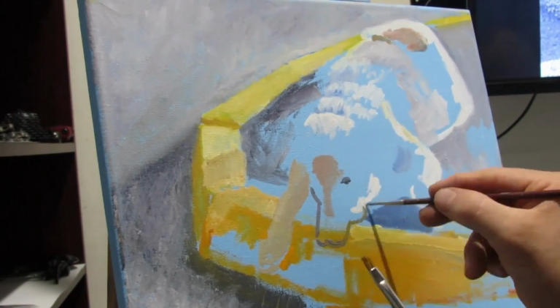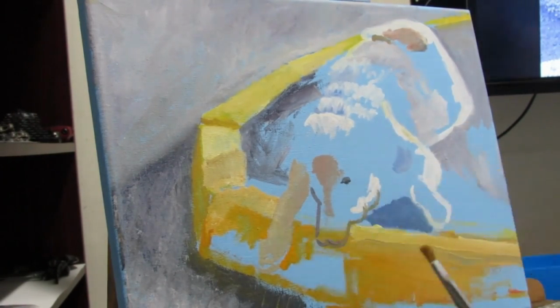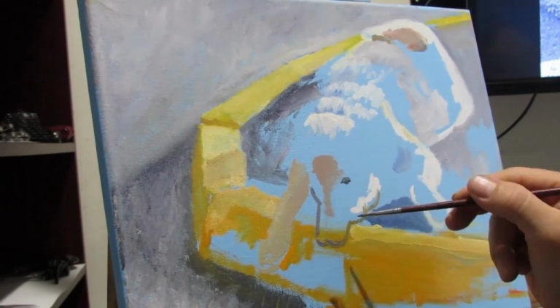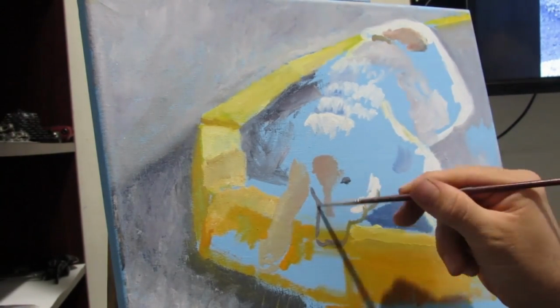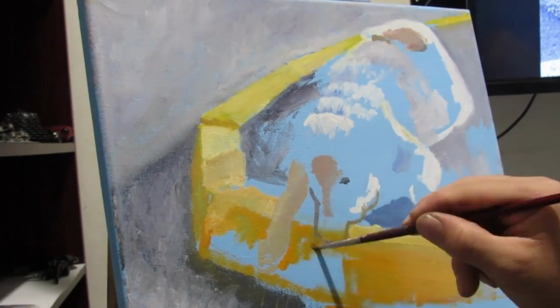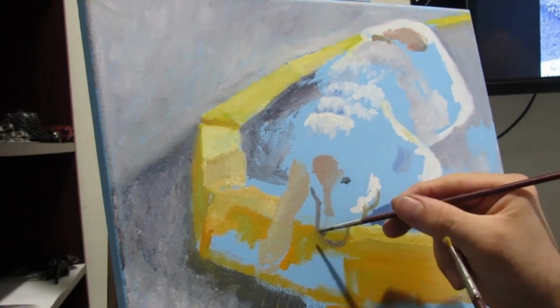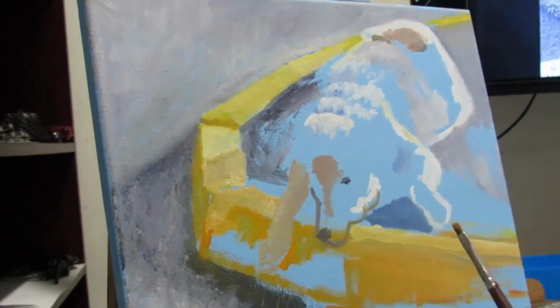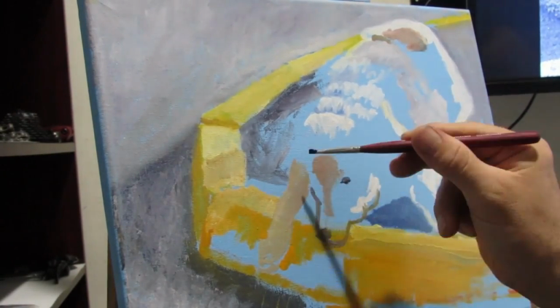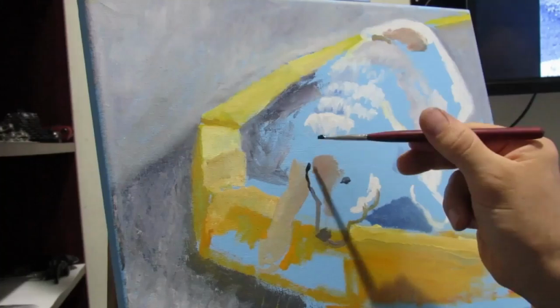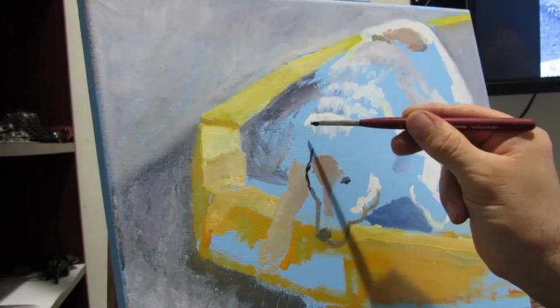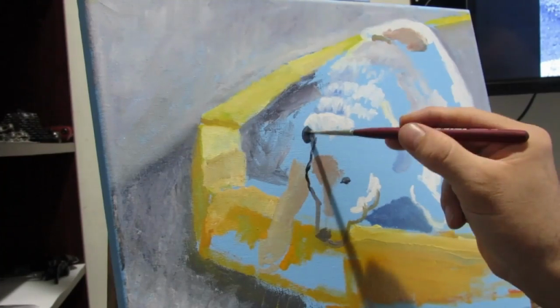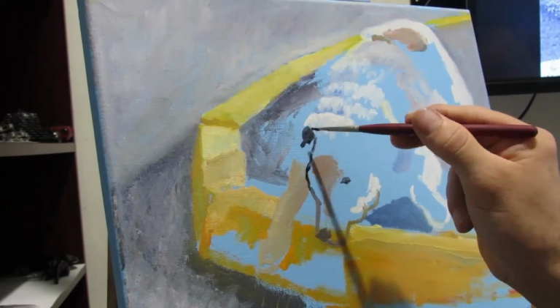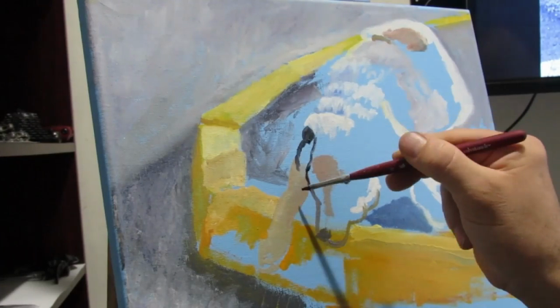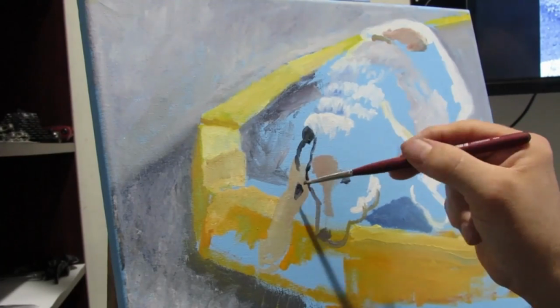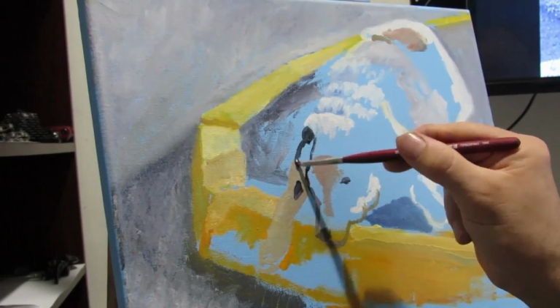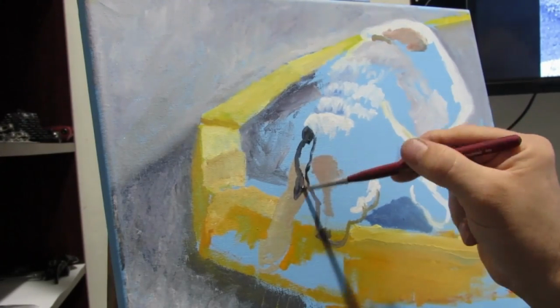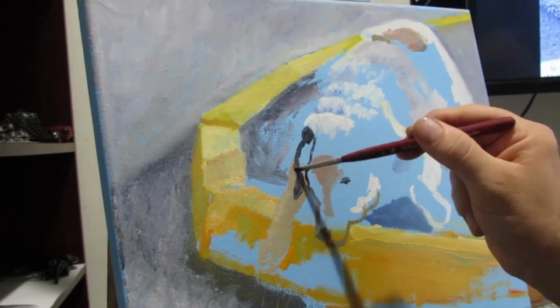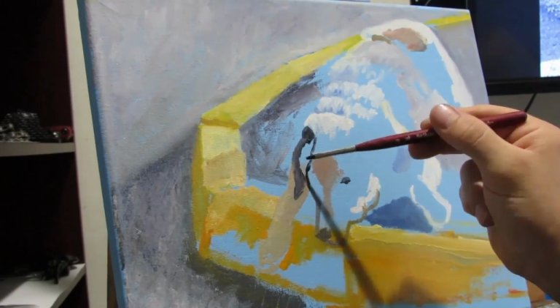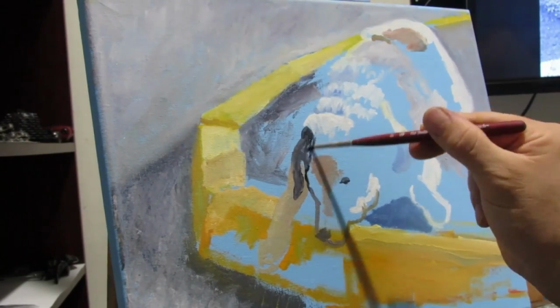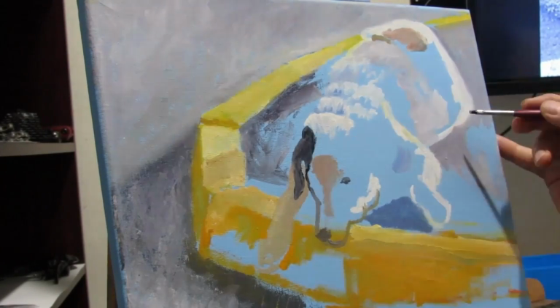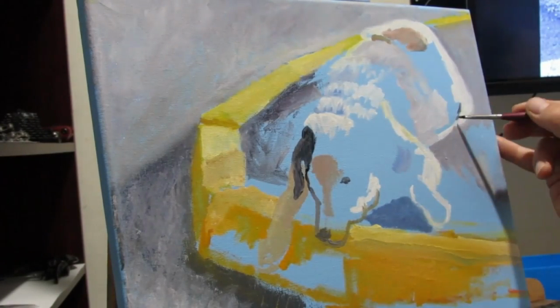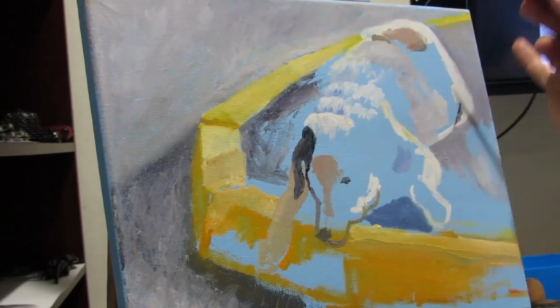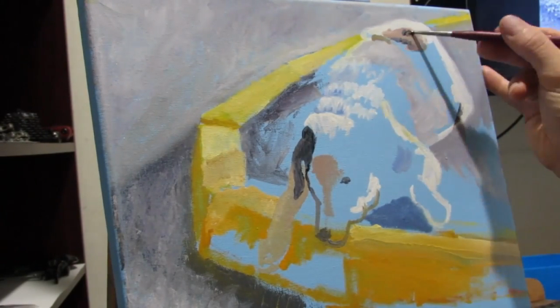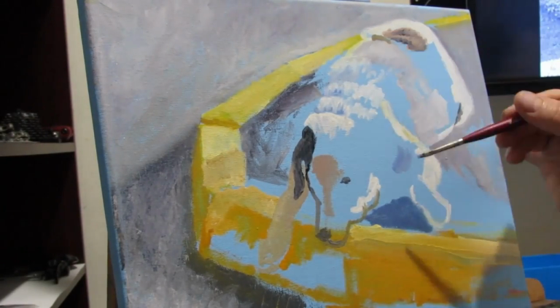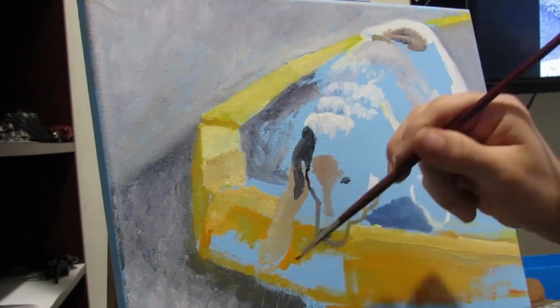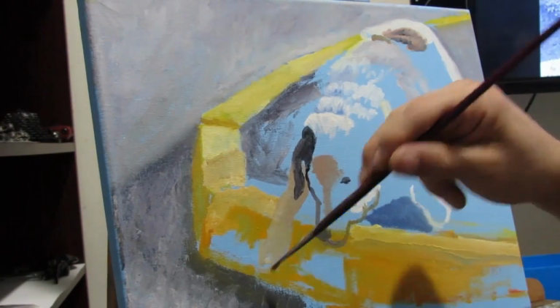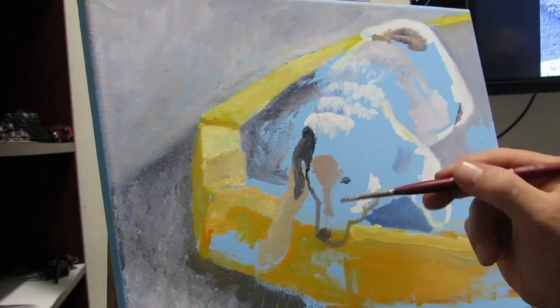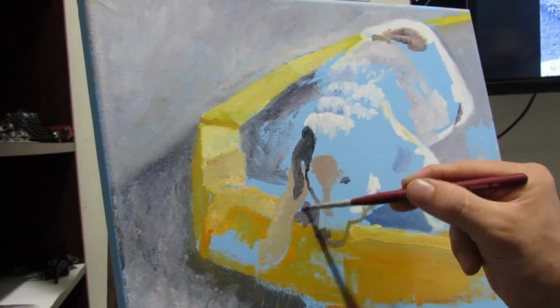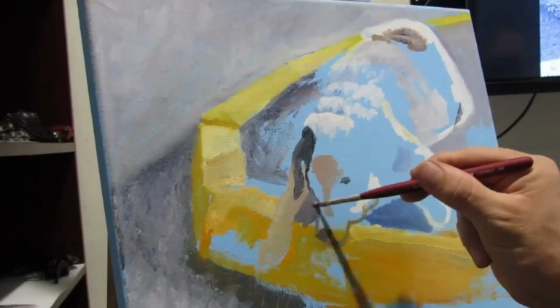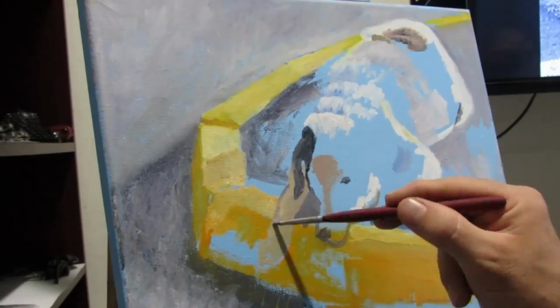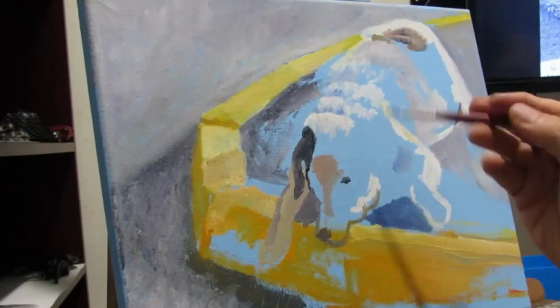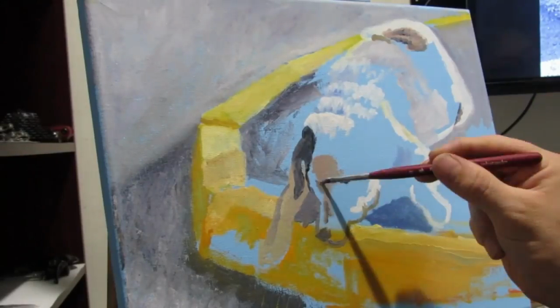As you can see, I'm starting to draw out the dog and the ears and some of the folds. I'm not going into a lot of detail — I'm just trying to lay out the shape of the dog.